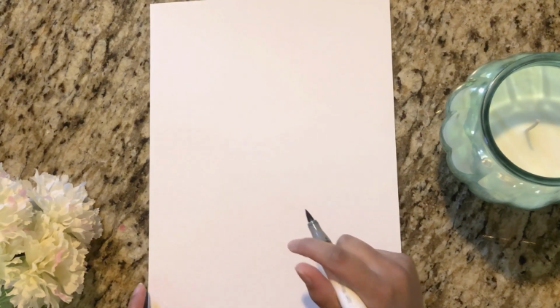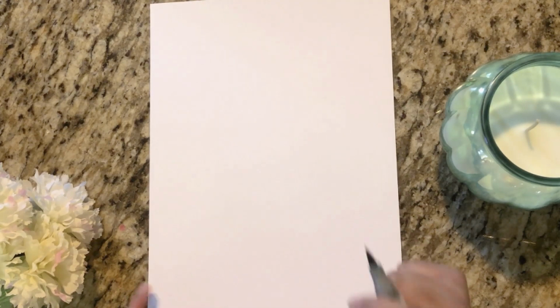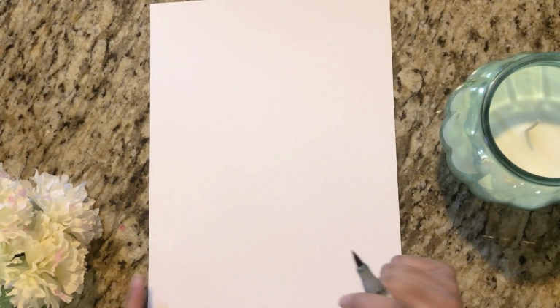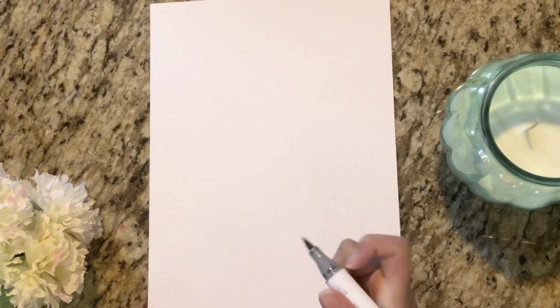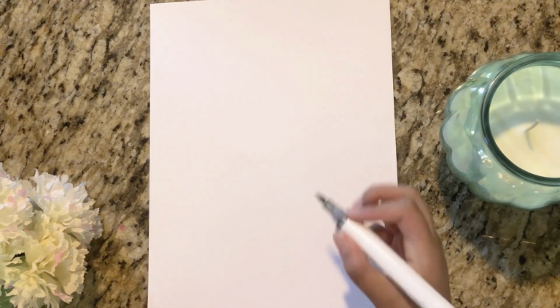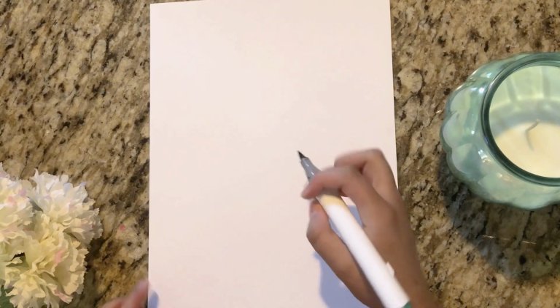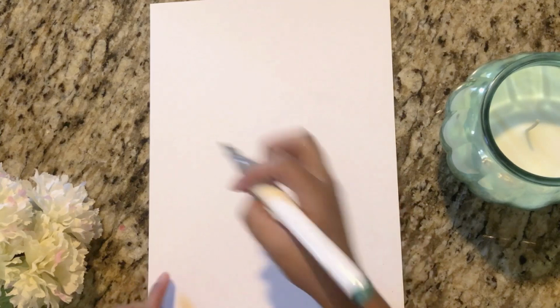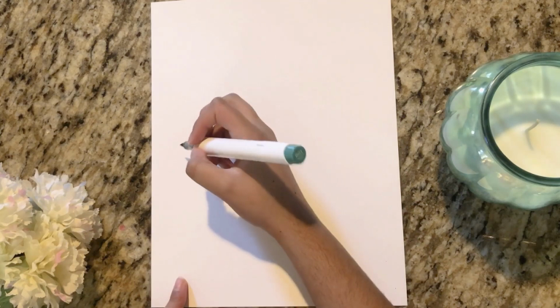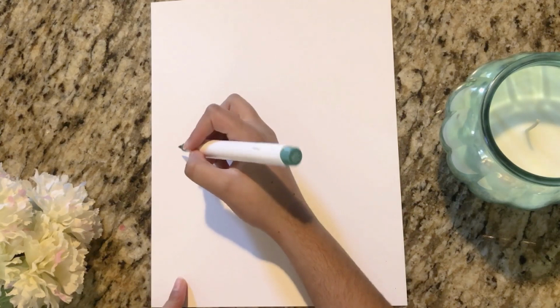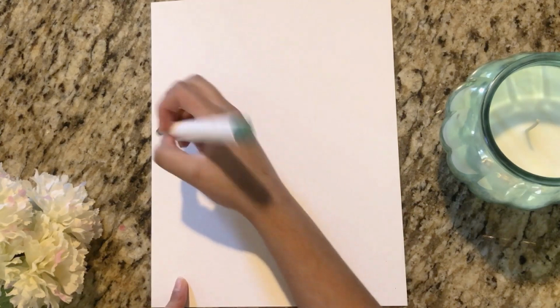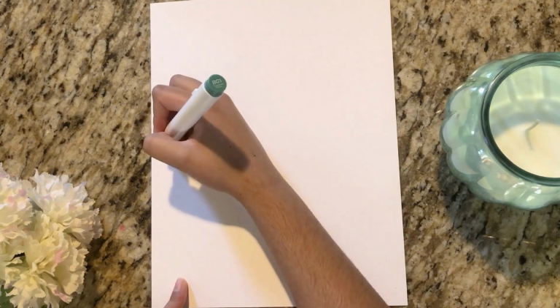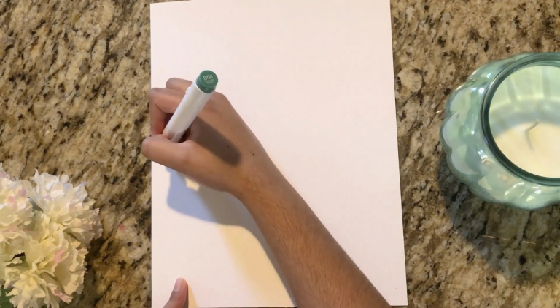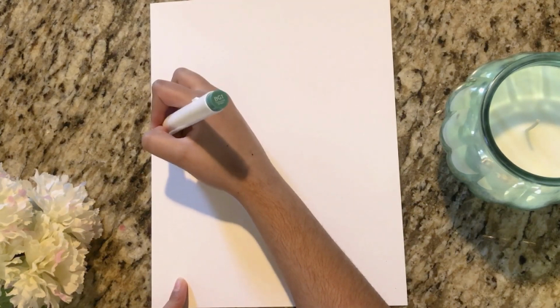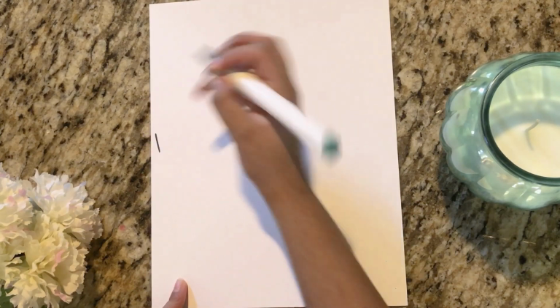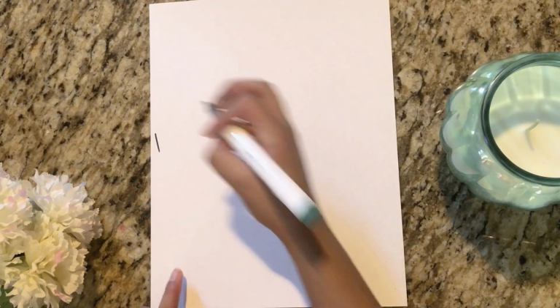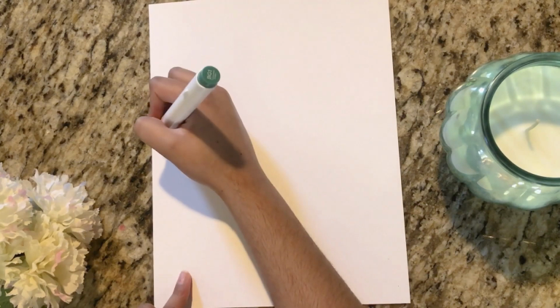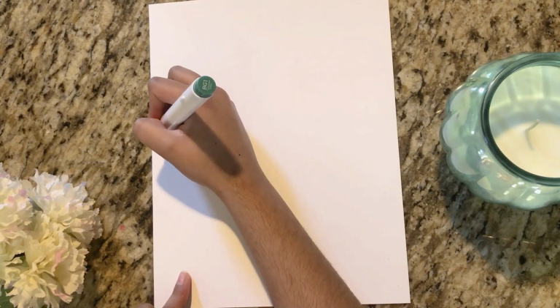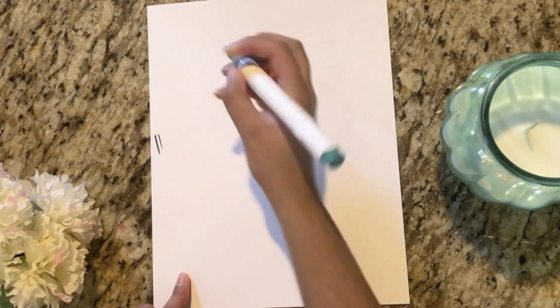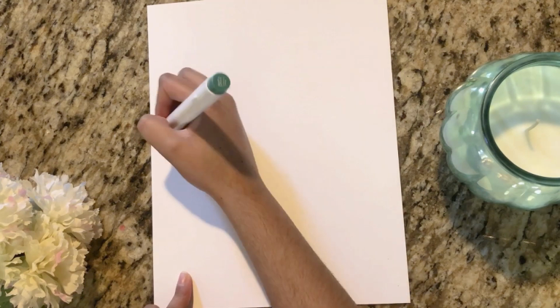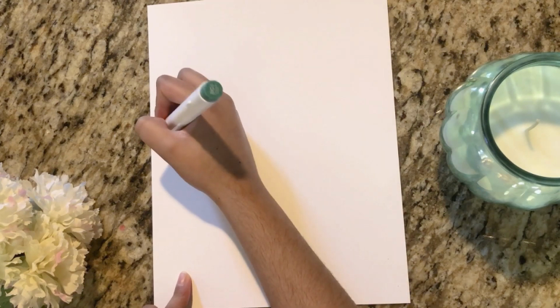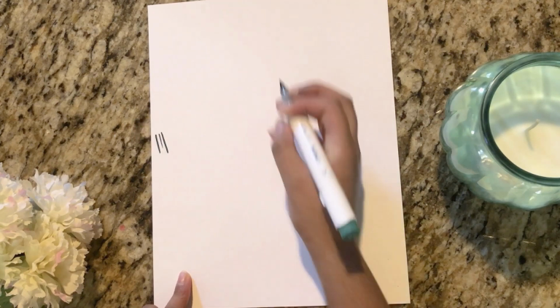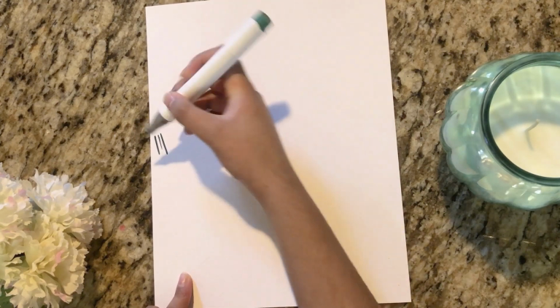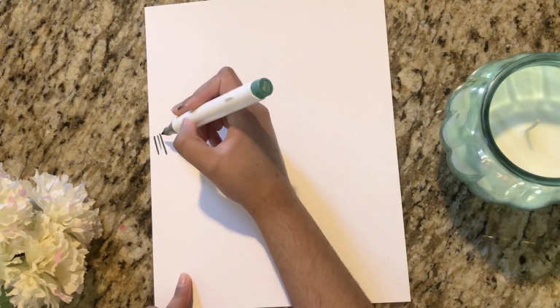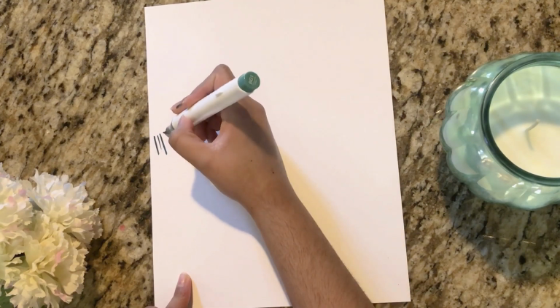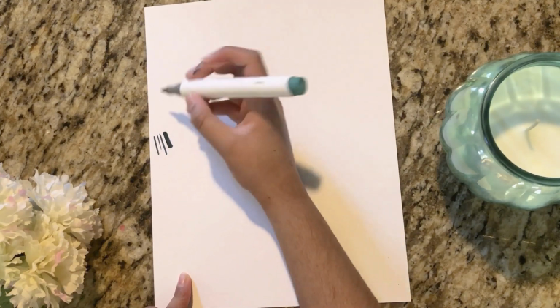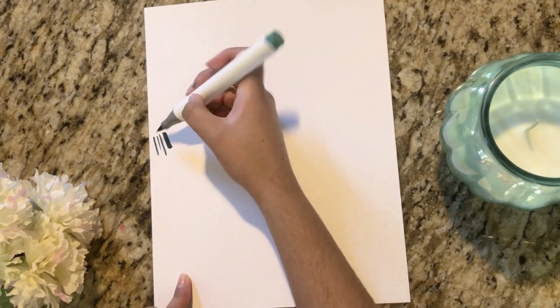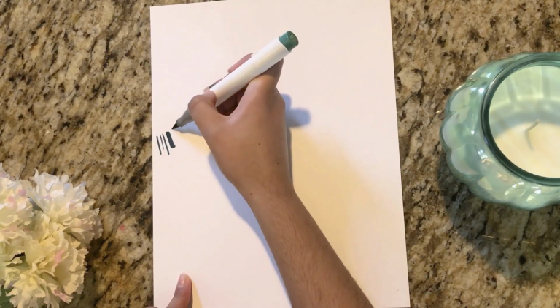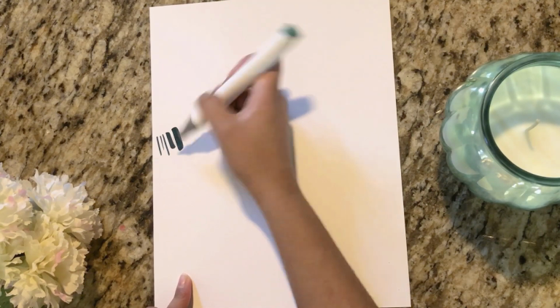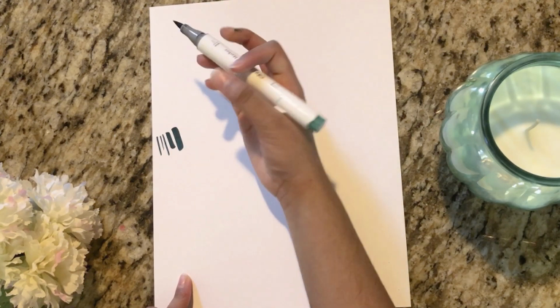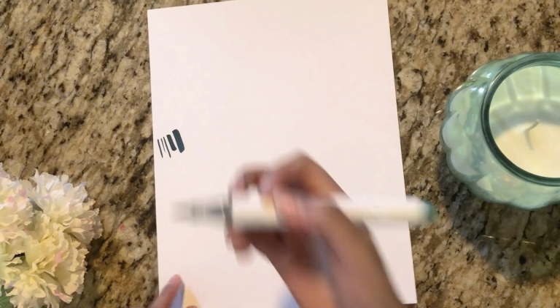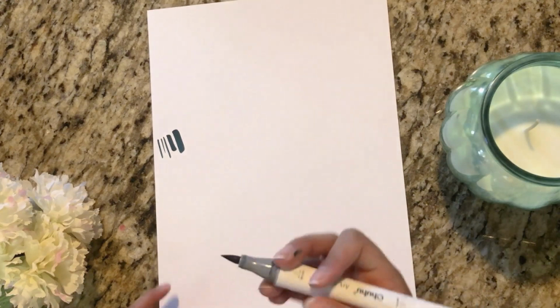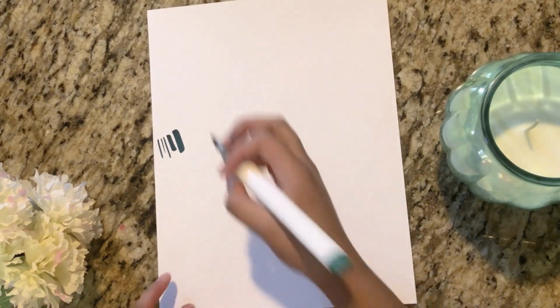Make sure you use thick paper. As you can see, you can make thin lines with the brush side and you can also make thick lines depending on how much pressure you apply.